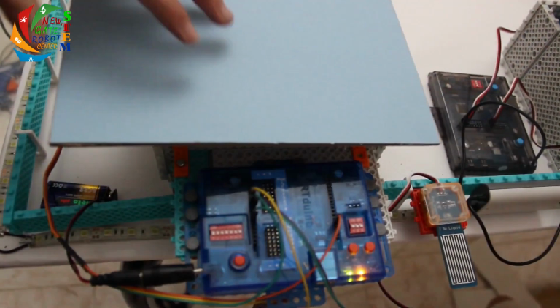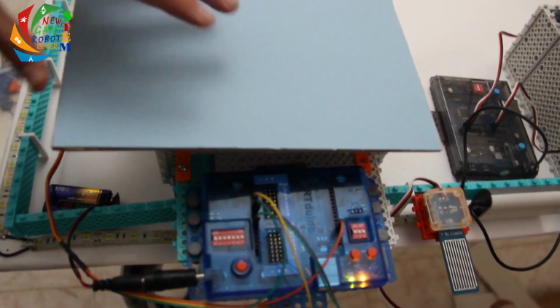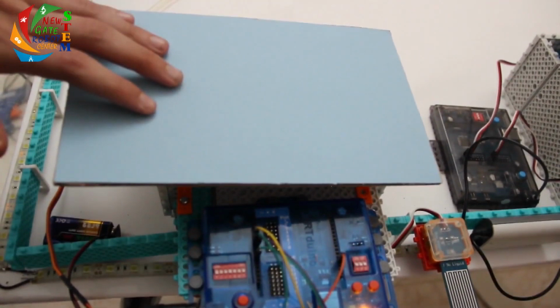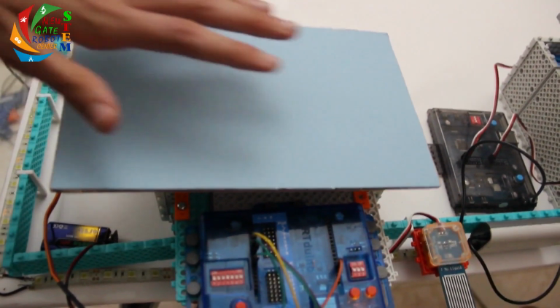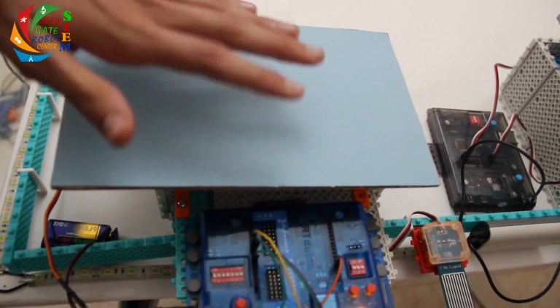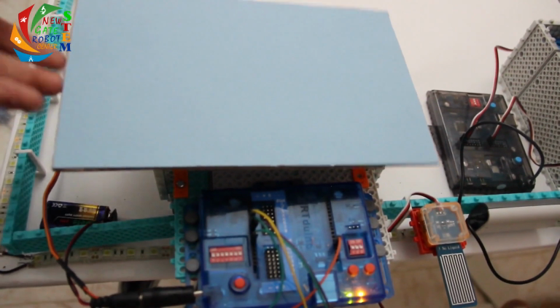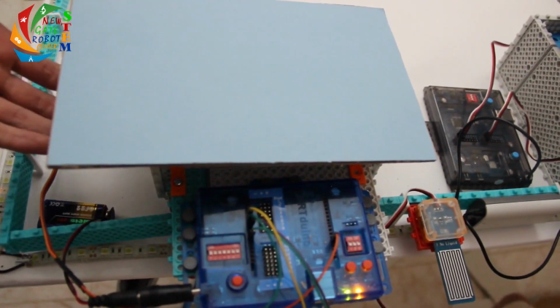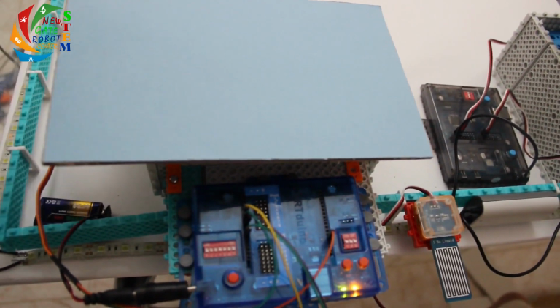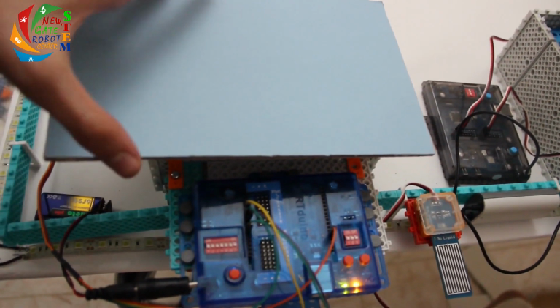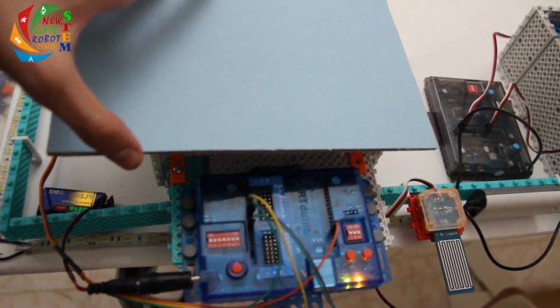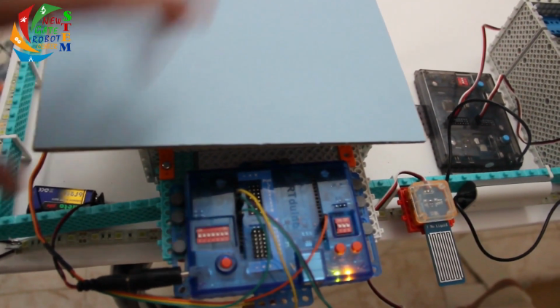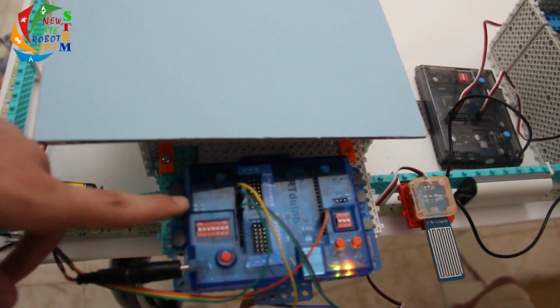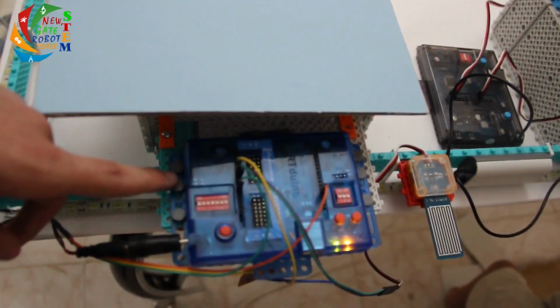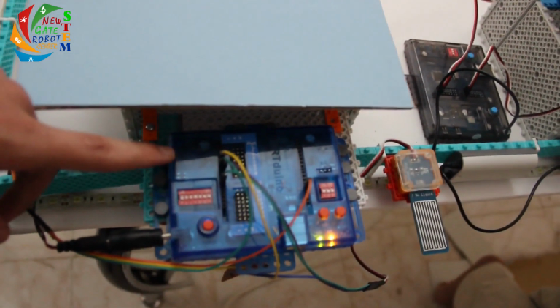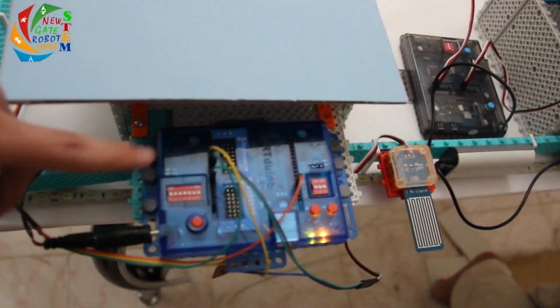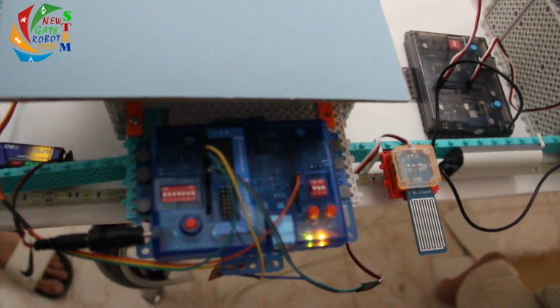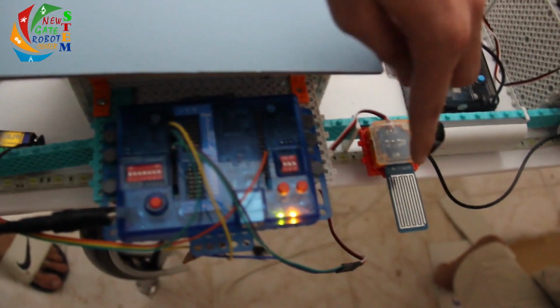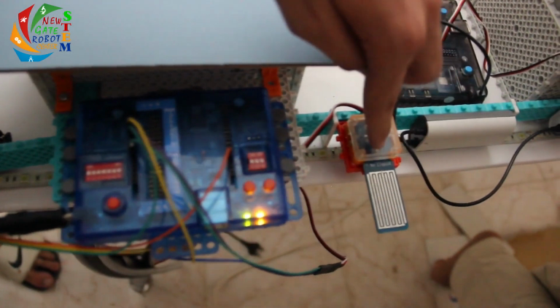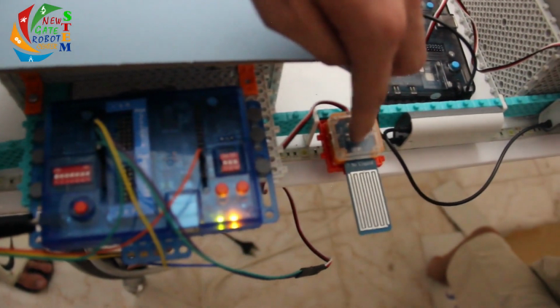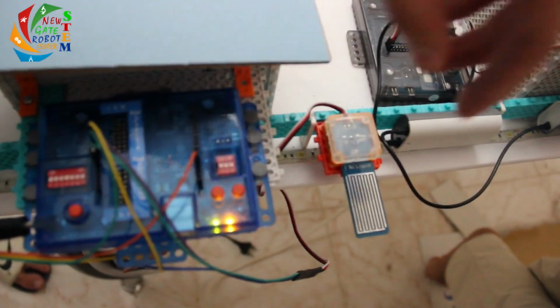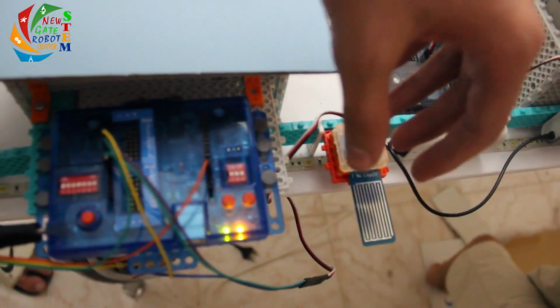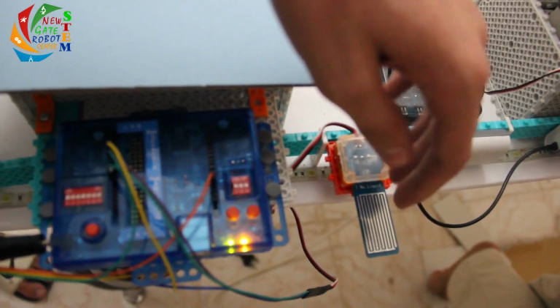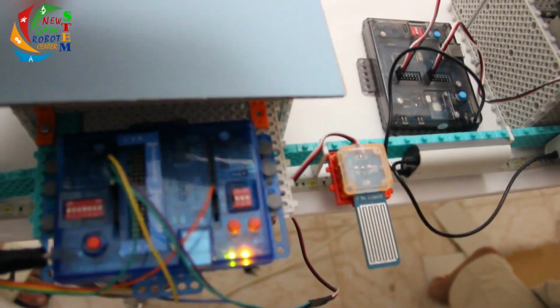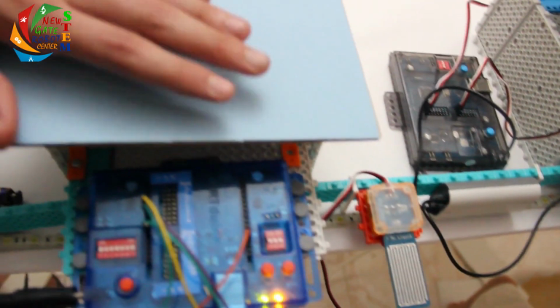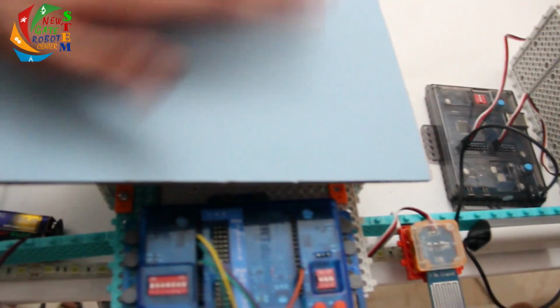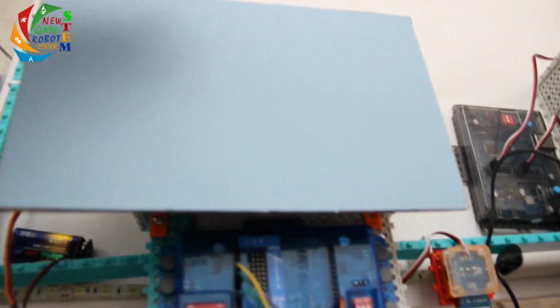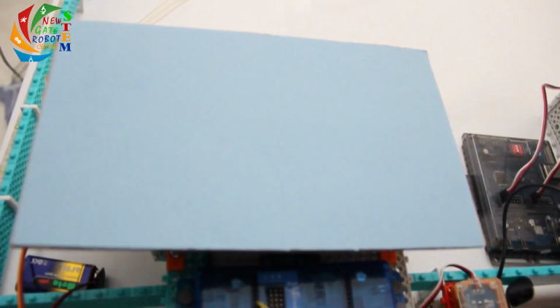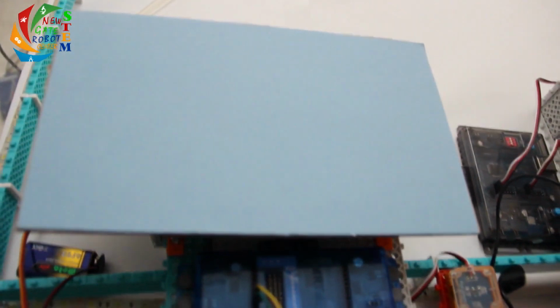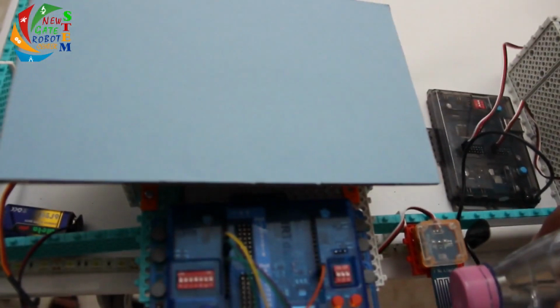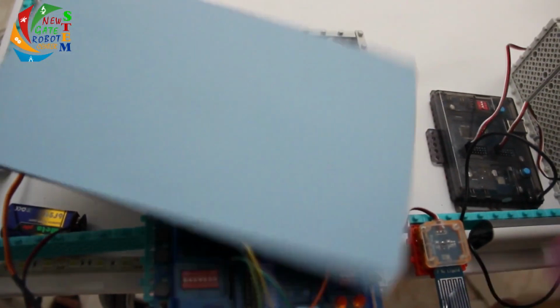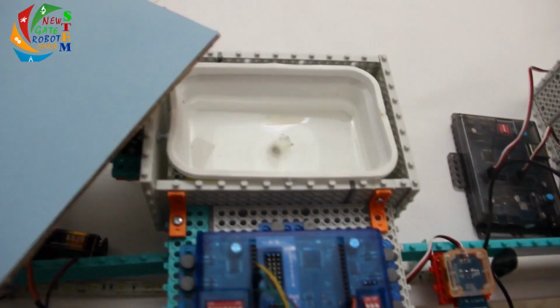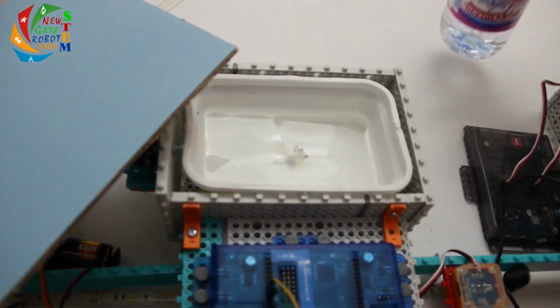This right here is a water tank. We used an Arduino to build it. It can auto-refill if it's raining. This right here is a rain meter — if it senses rain, the cover will open.